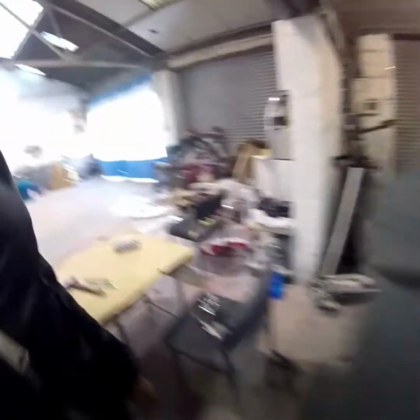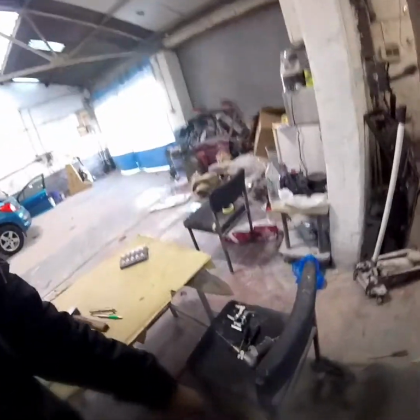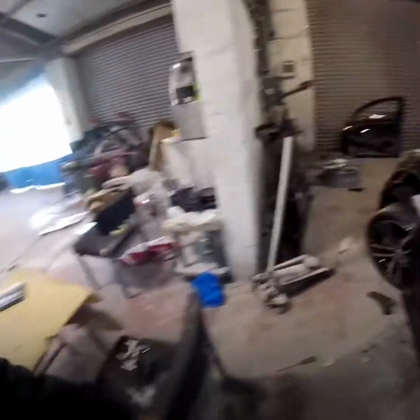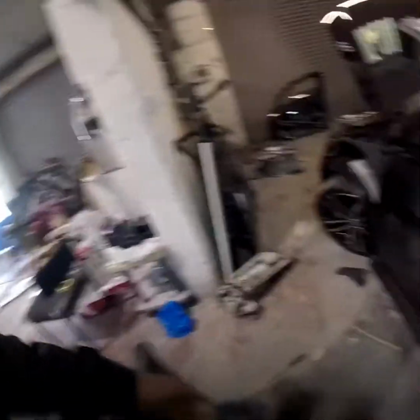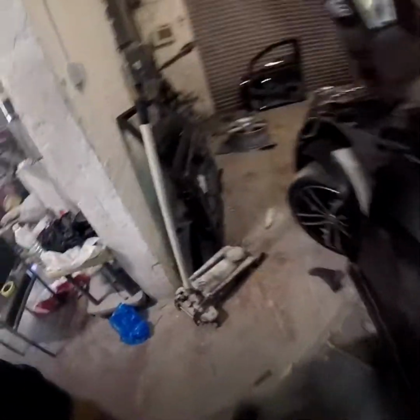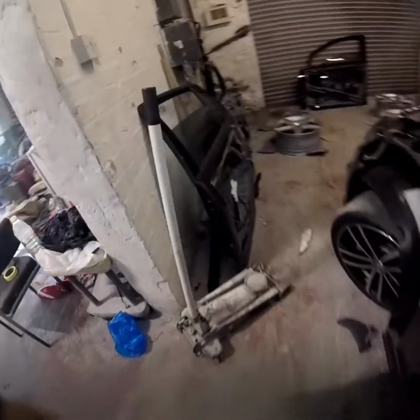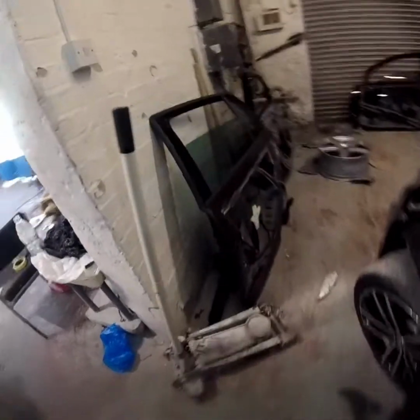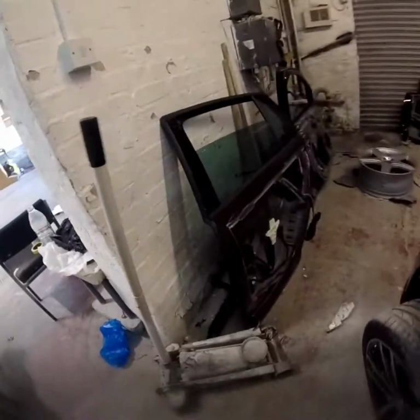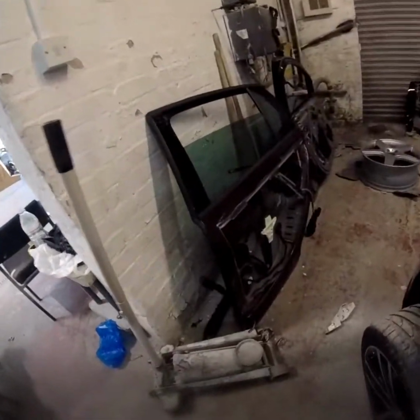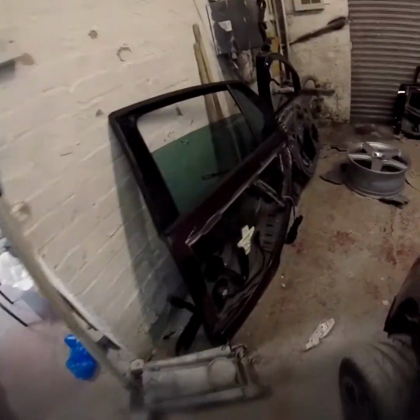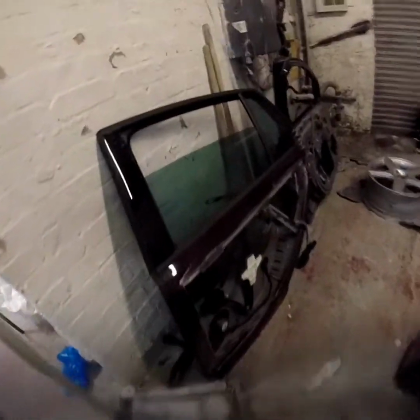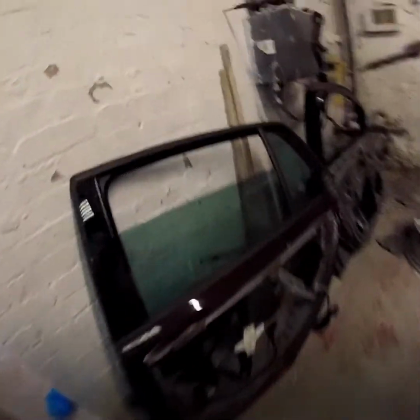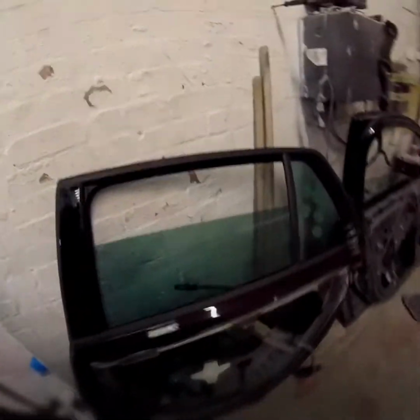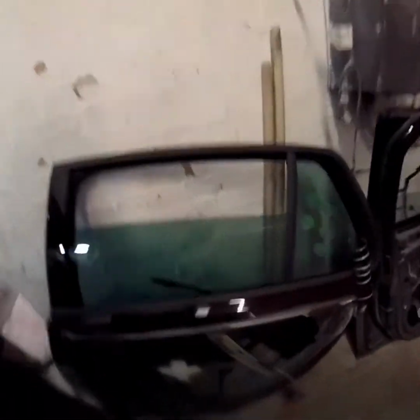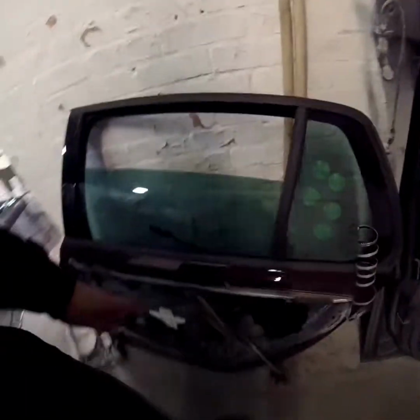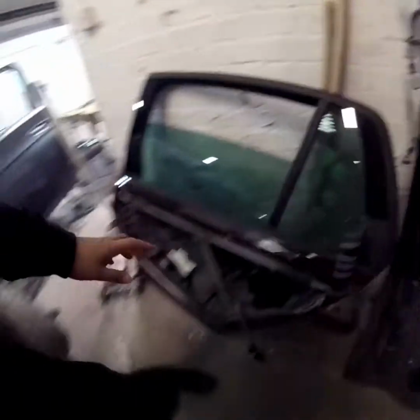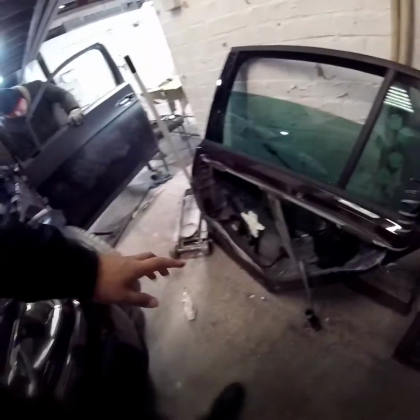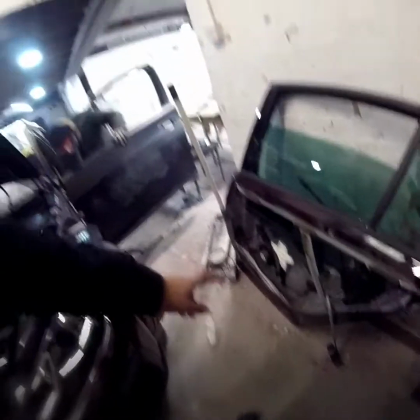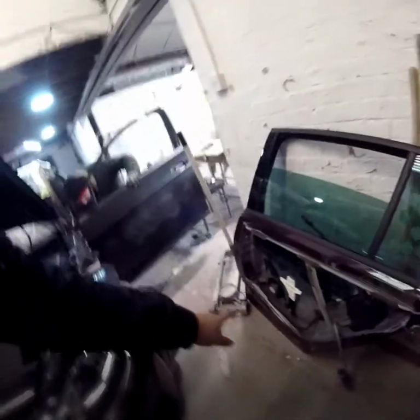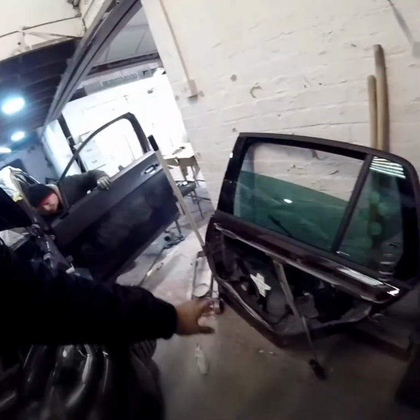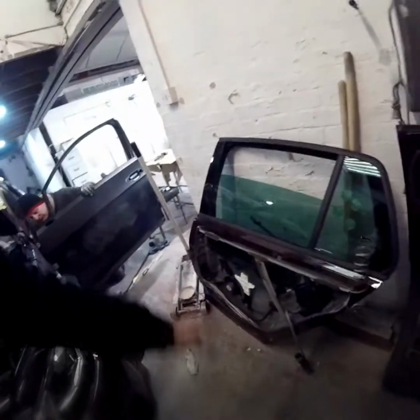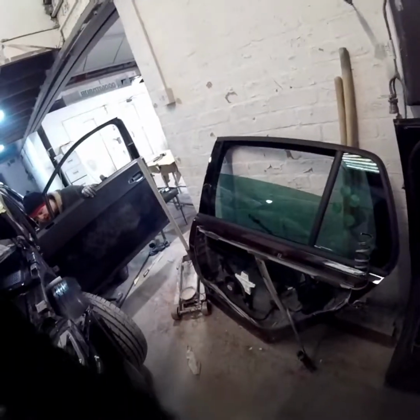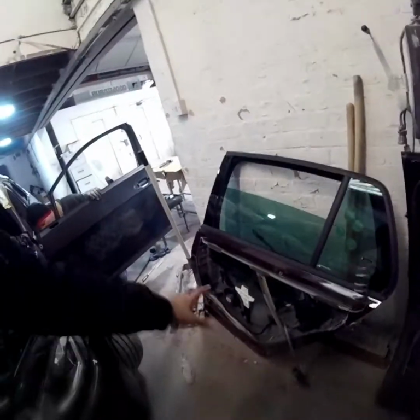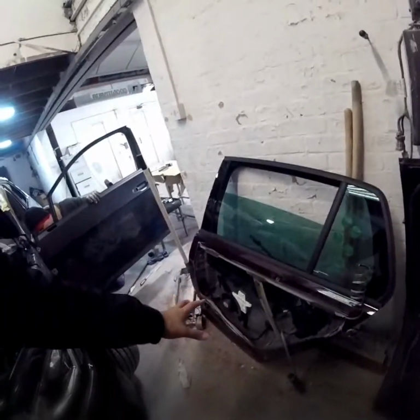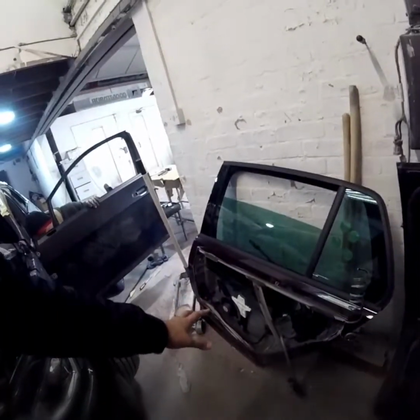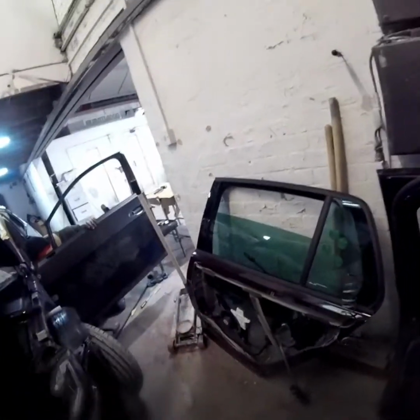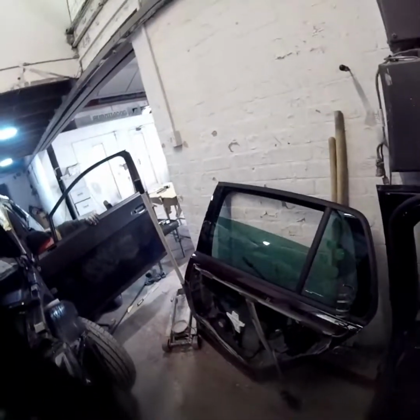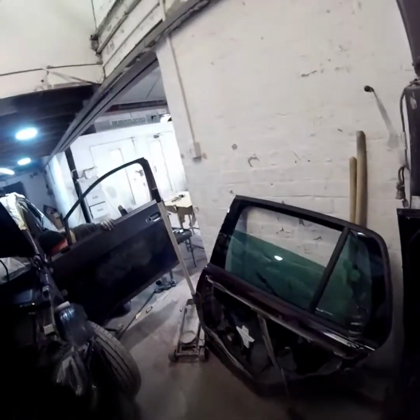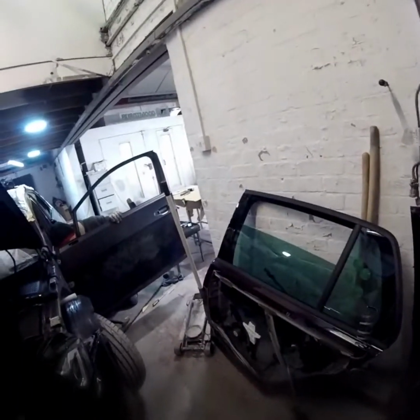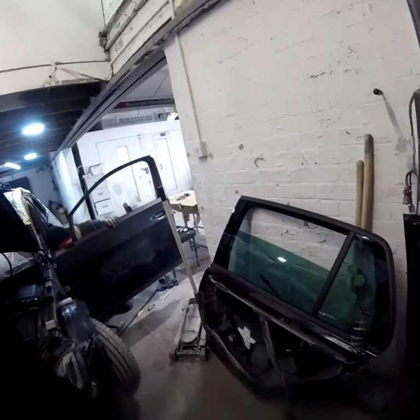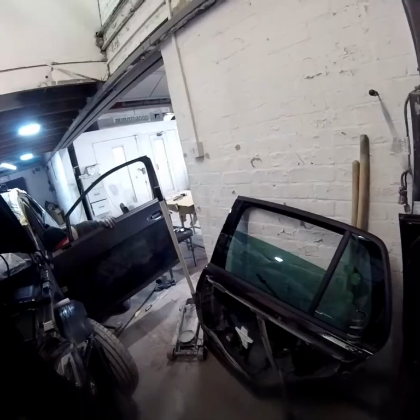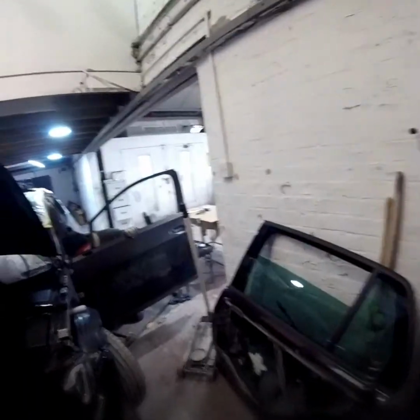These are the old doors over here. As you can see, the skin's been taken off so you can get to all the internal mechanisms of the door.